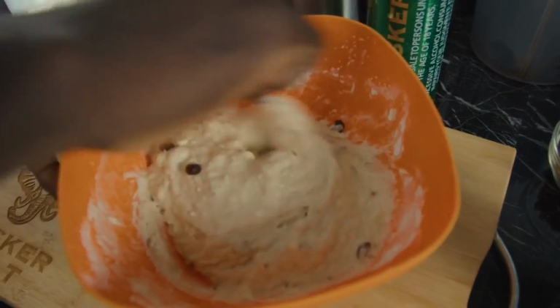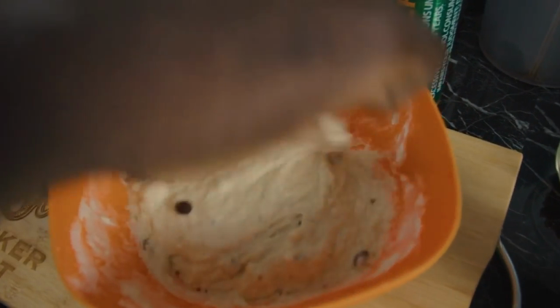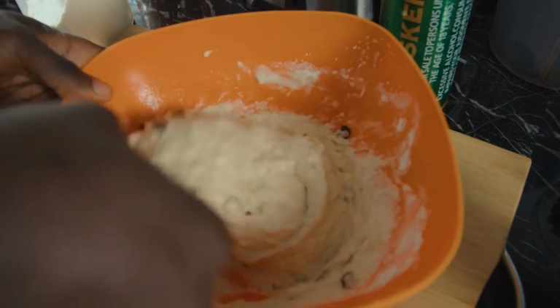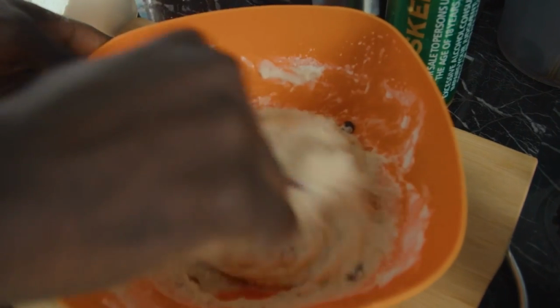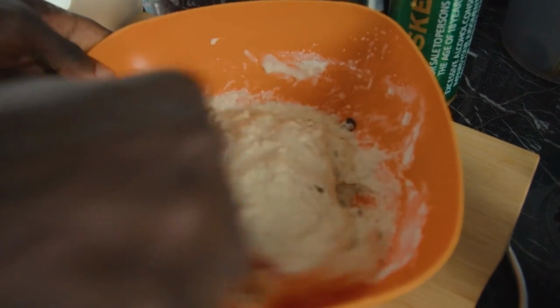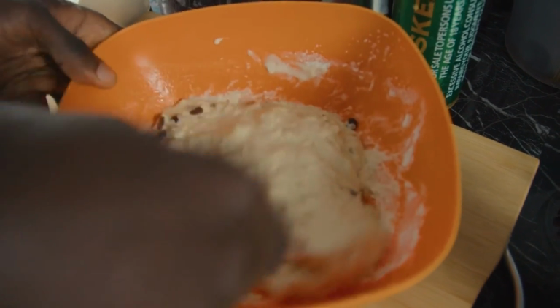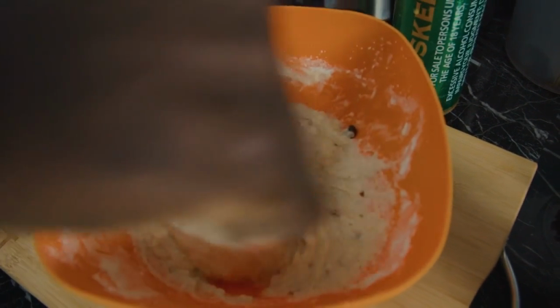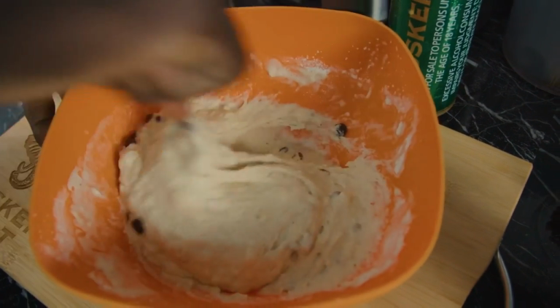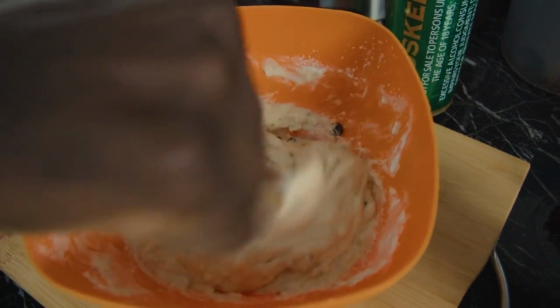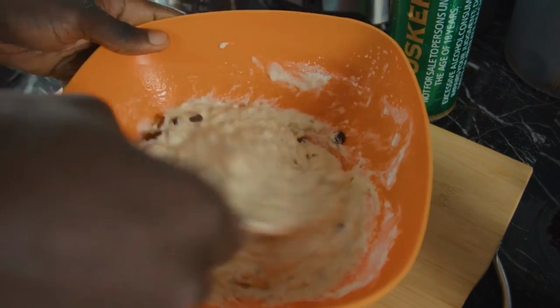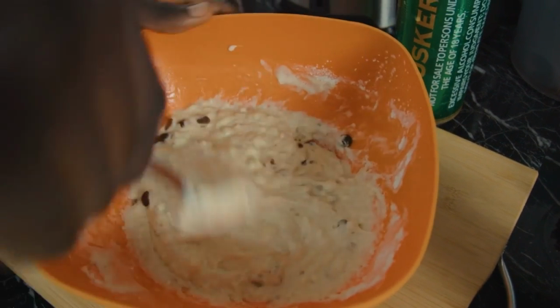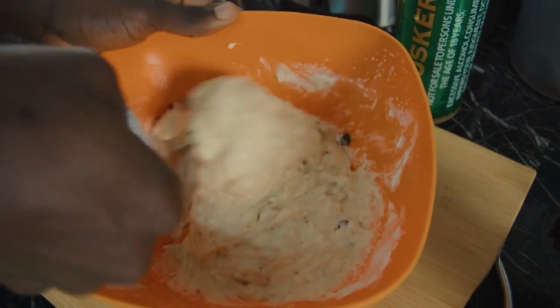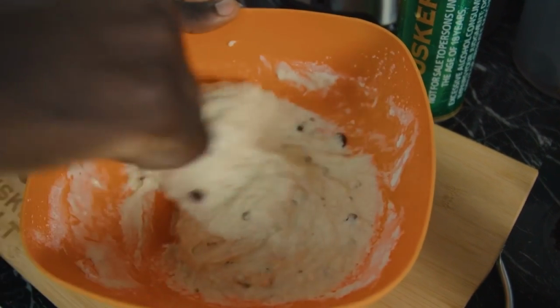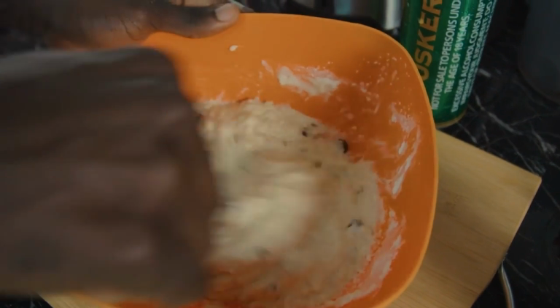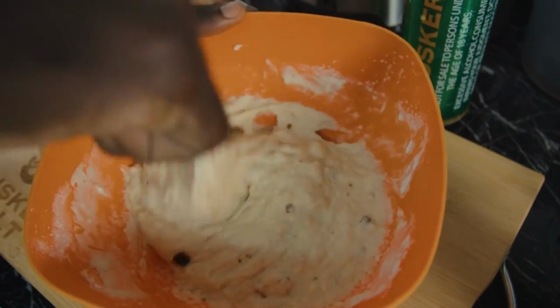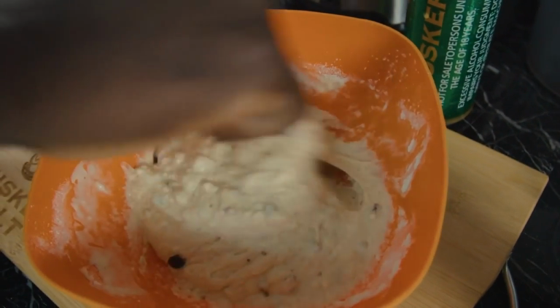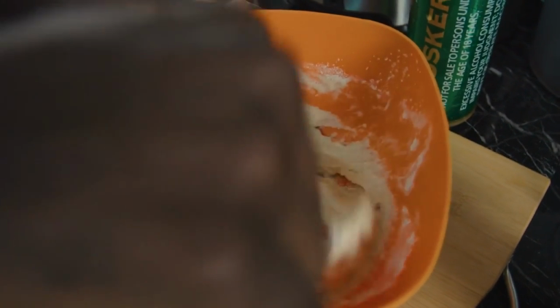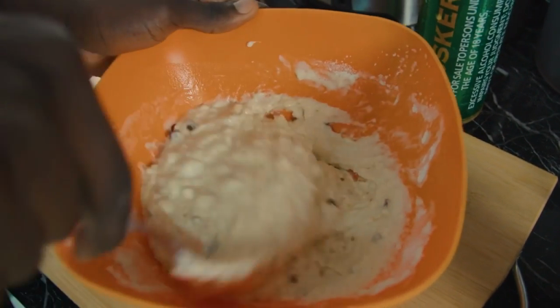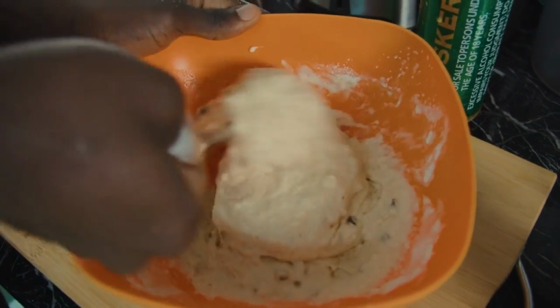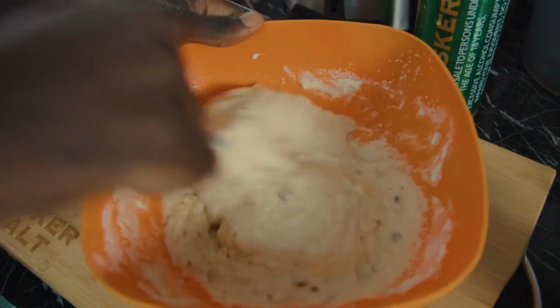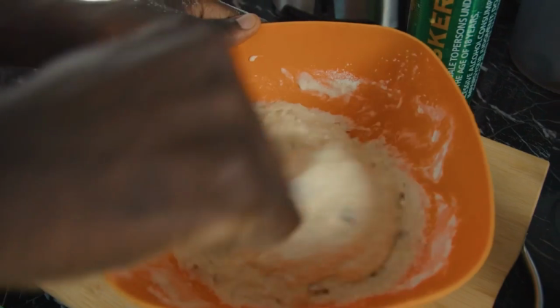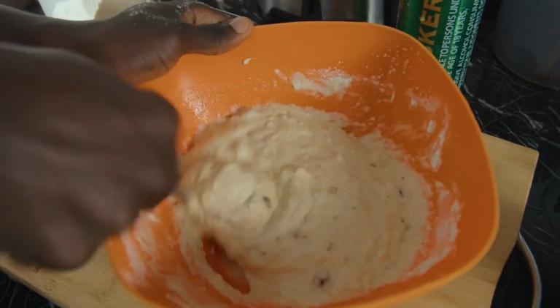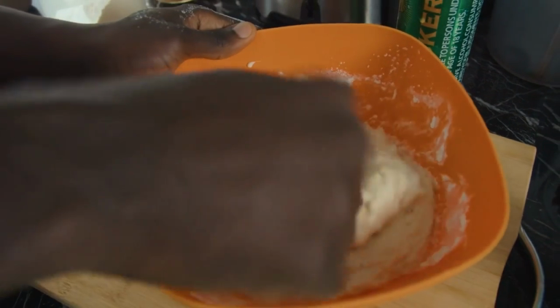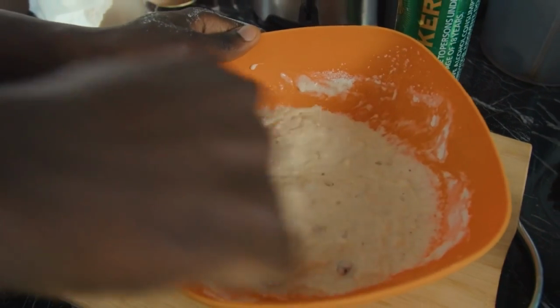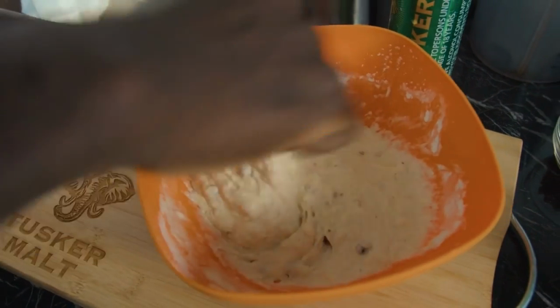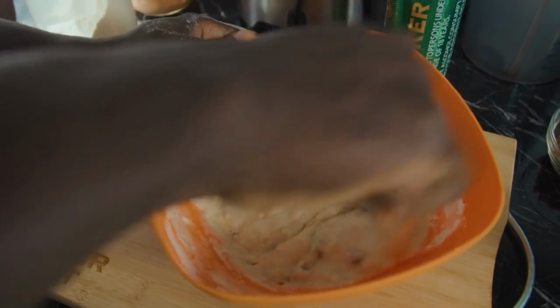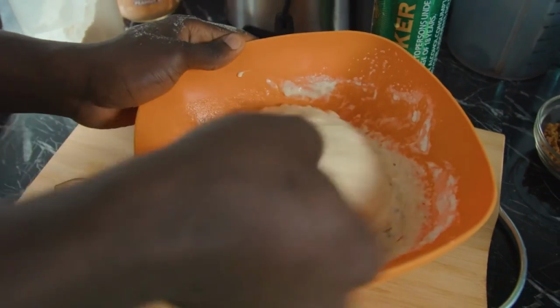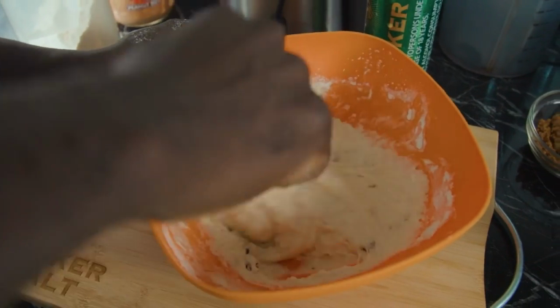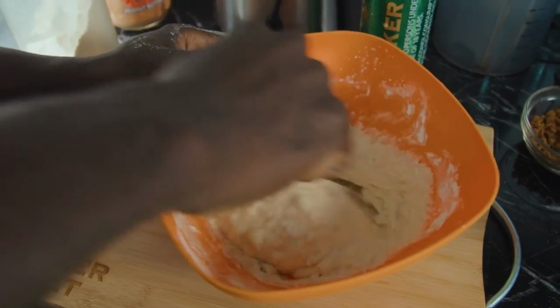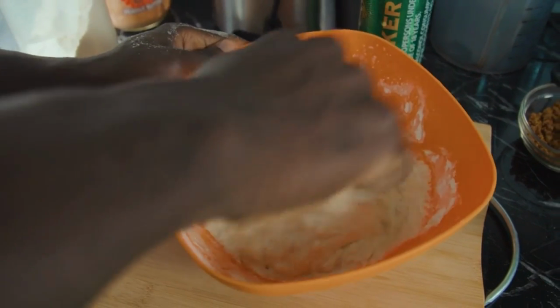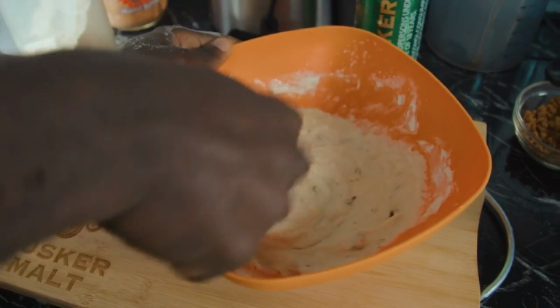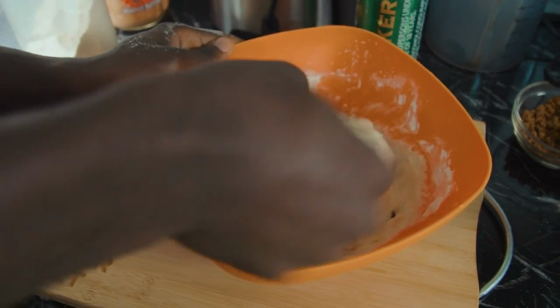Make sure your oven is already warmed up. I'm going to bake it at 350 degrees for about 45 to 50 minutes.